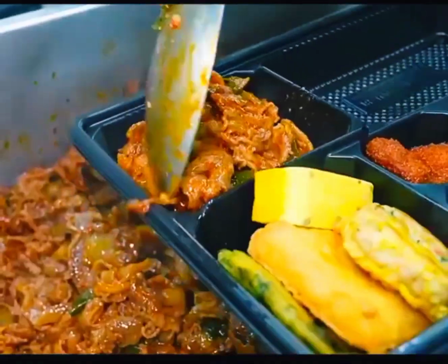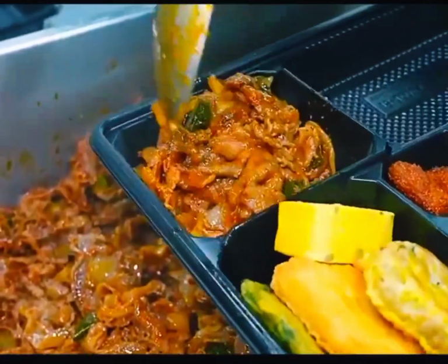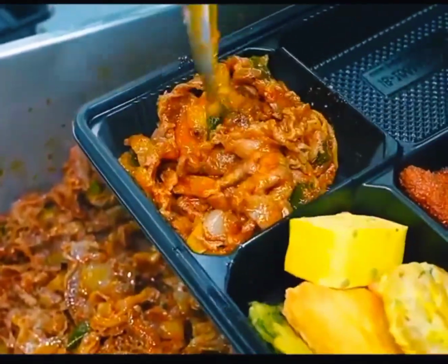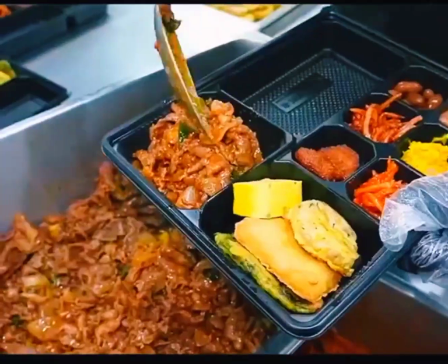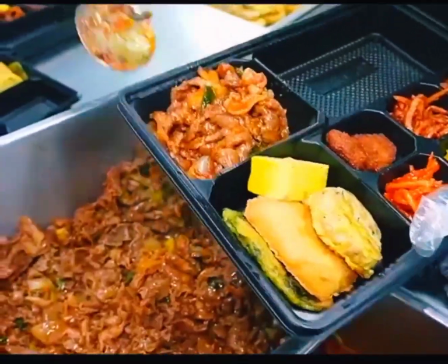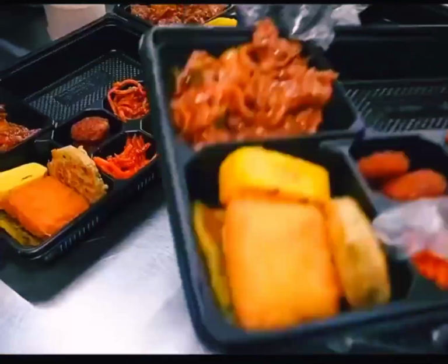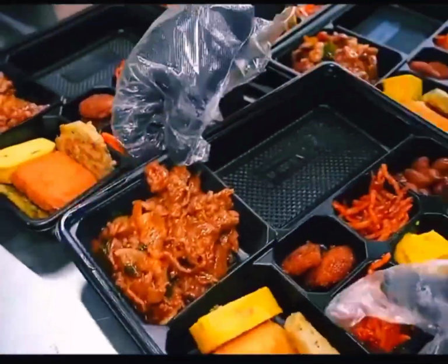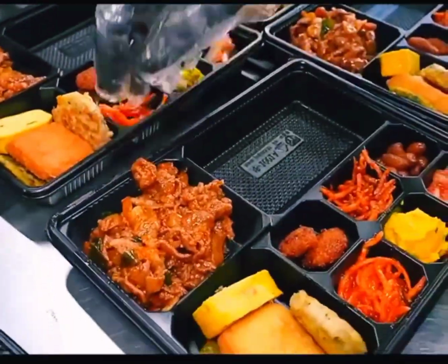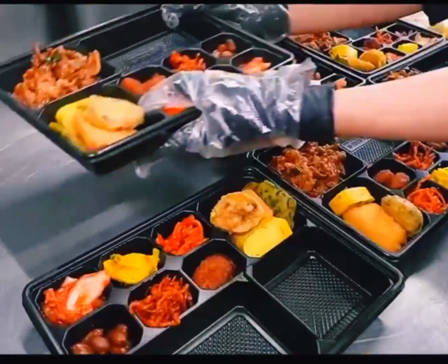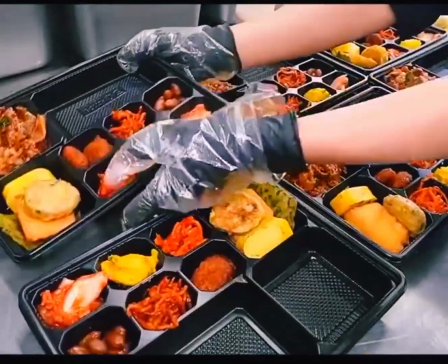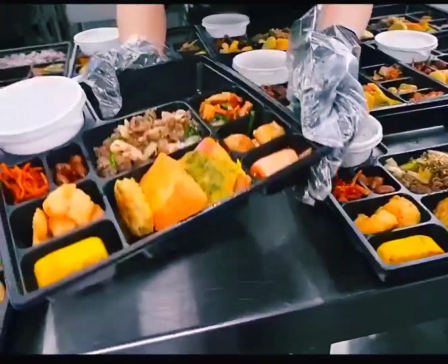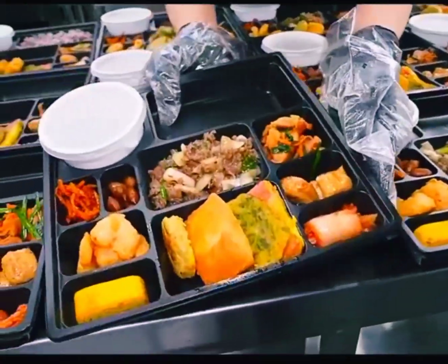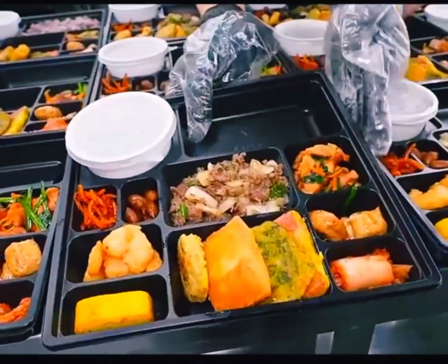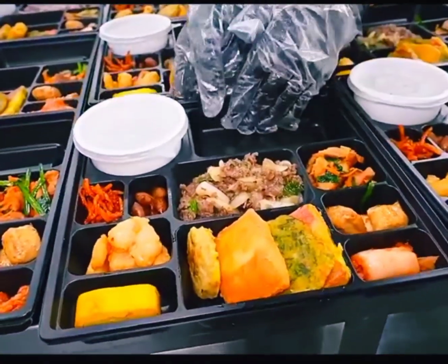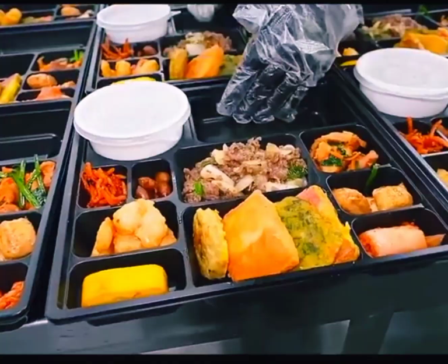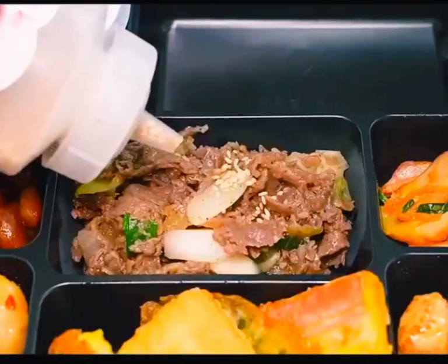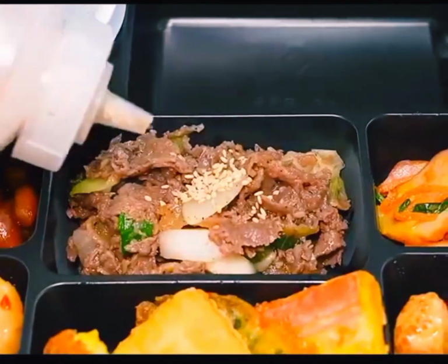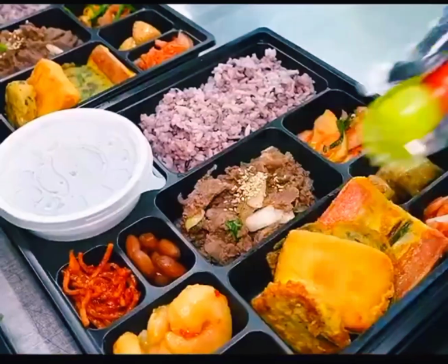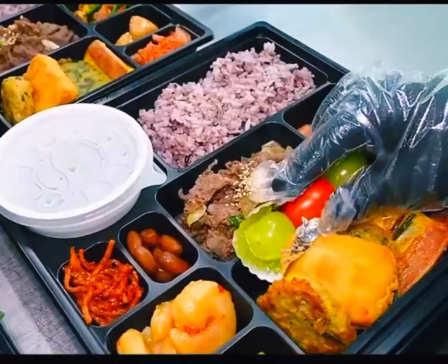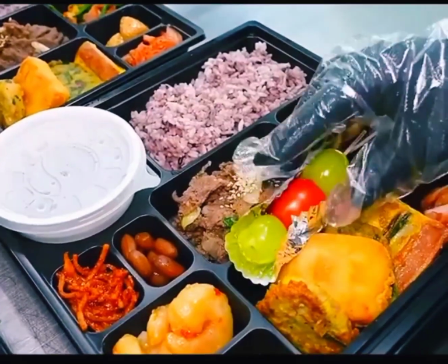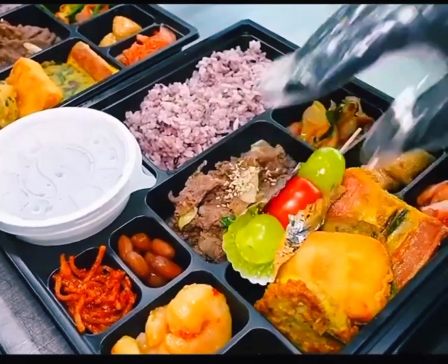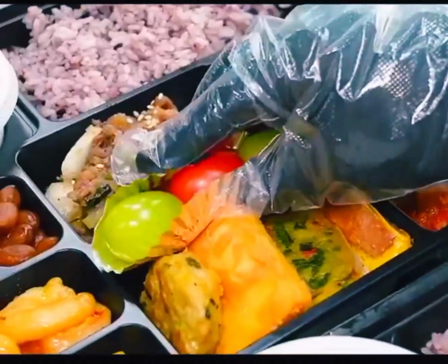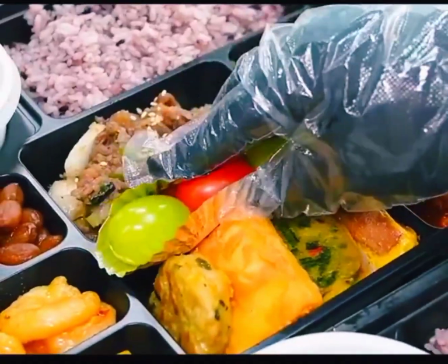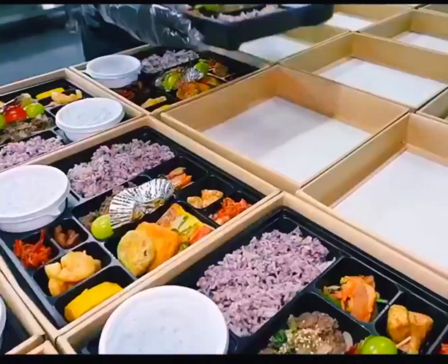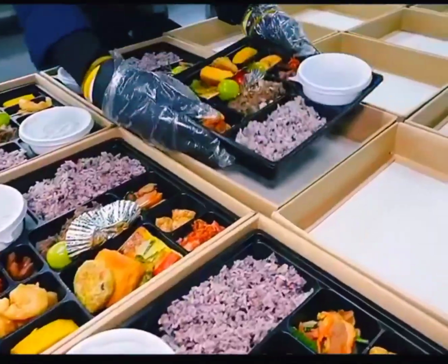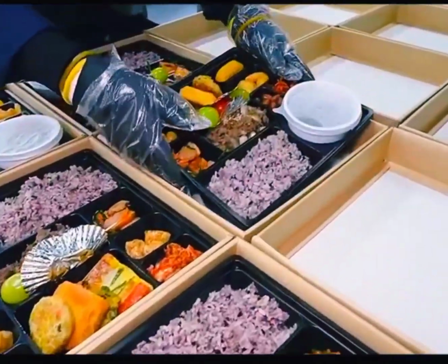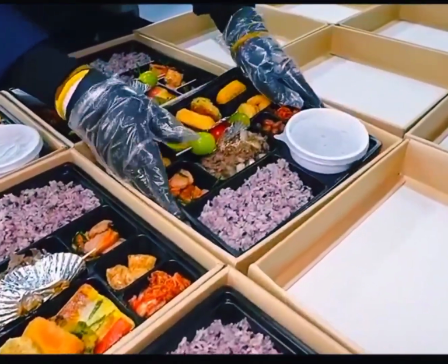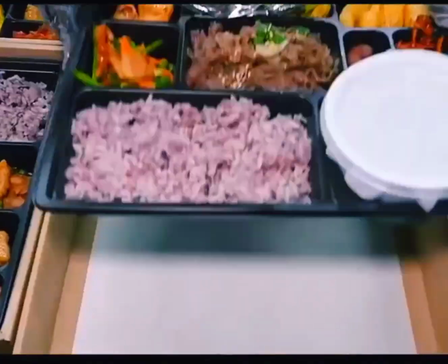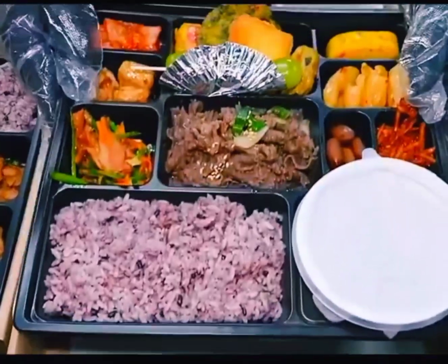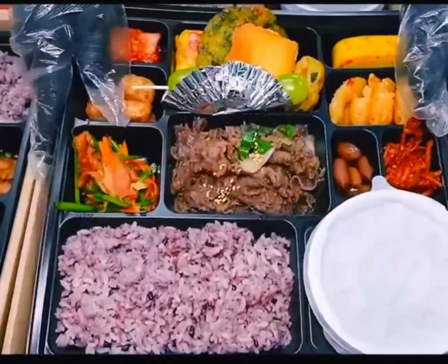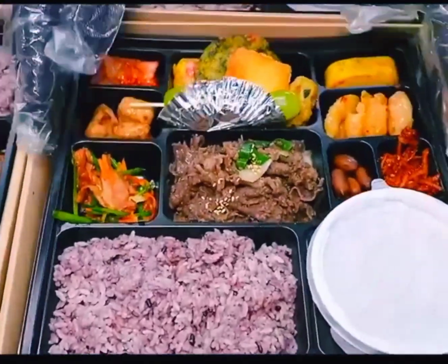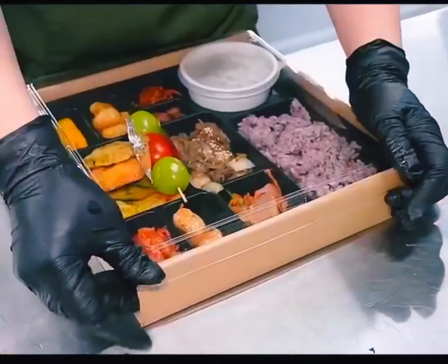For students to eat these lunches, all of them are free of charge, and the dishes are not repeated every week. Finally, the workers deliver the food directly to the school for students to eat. How do you feel about this kind of lunch?